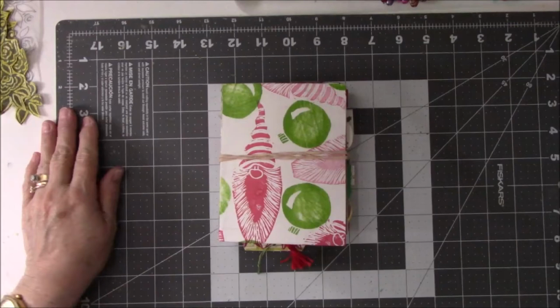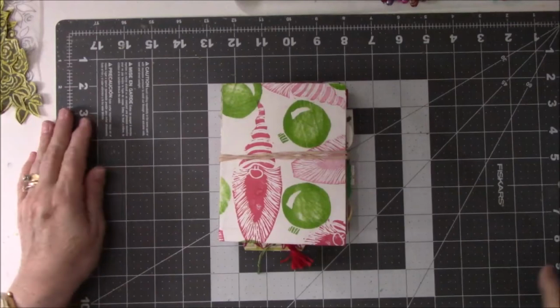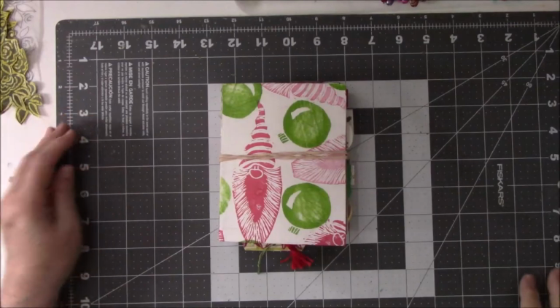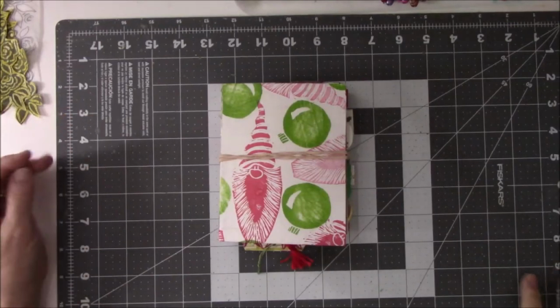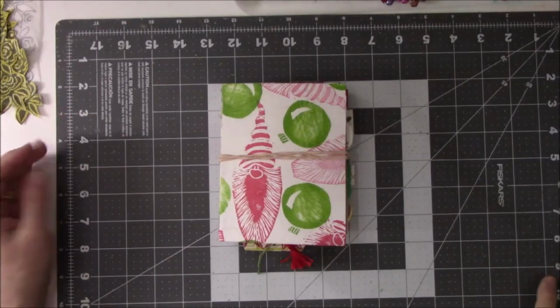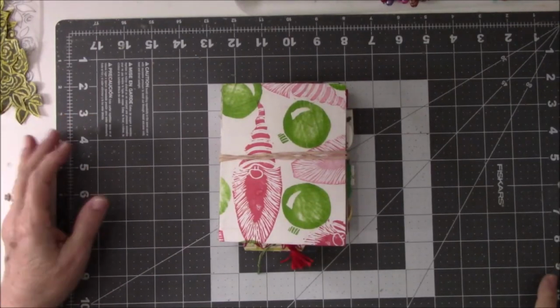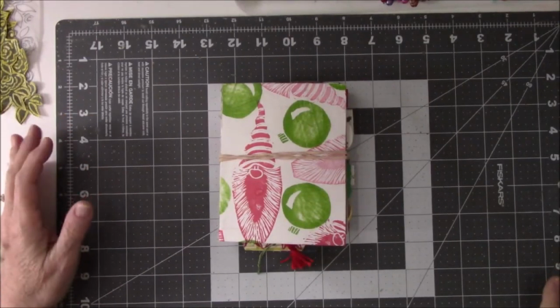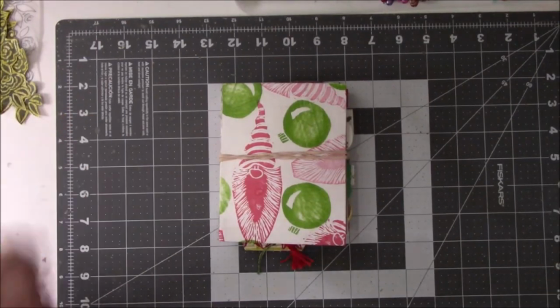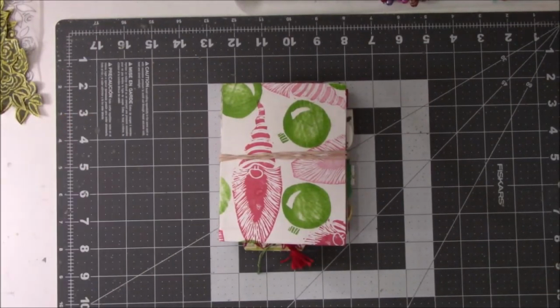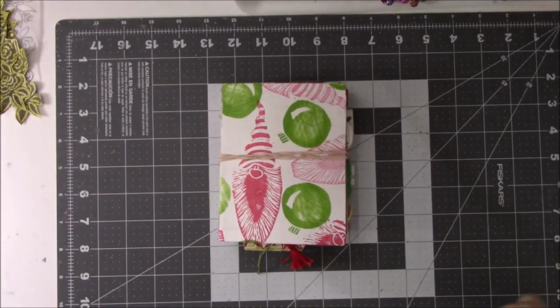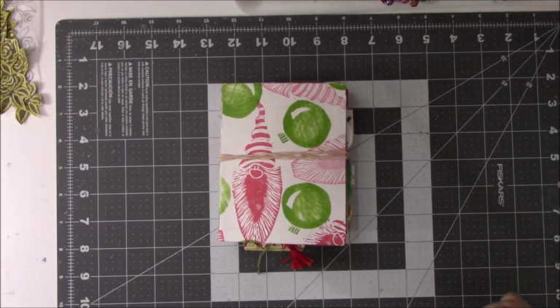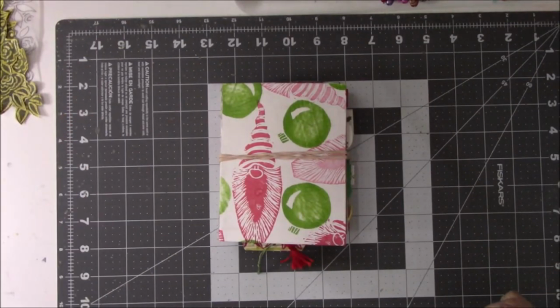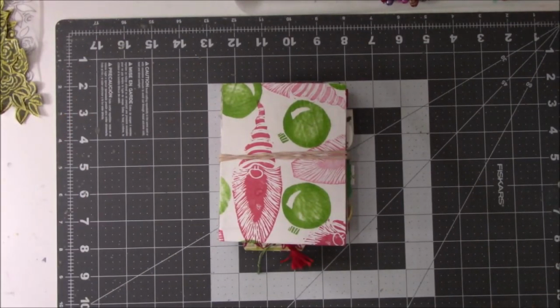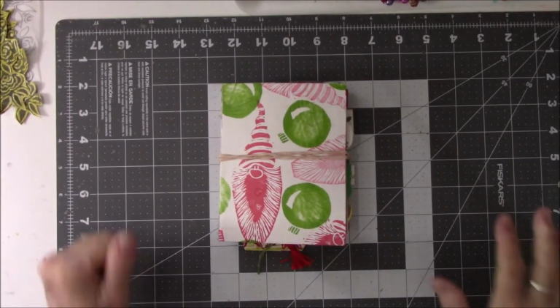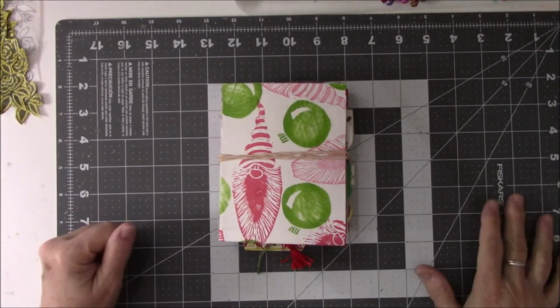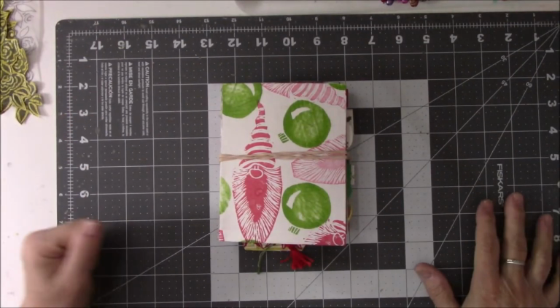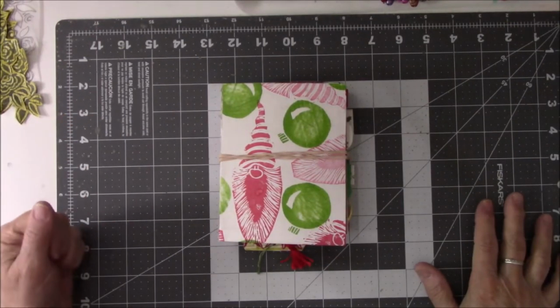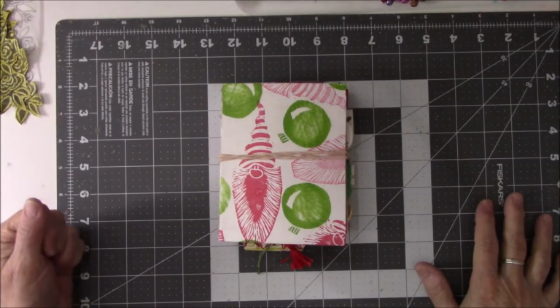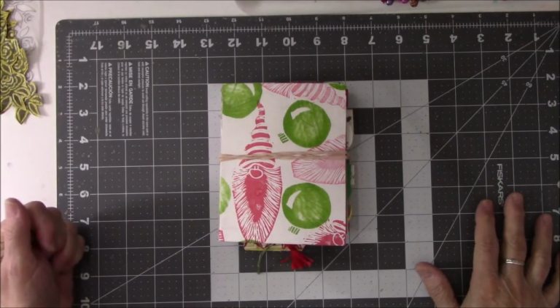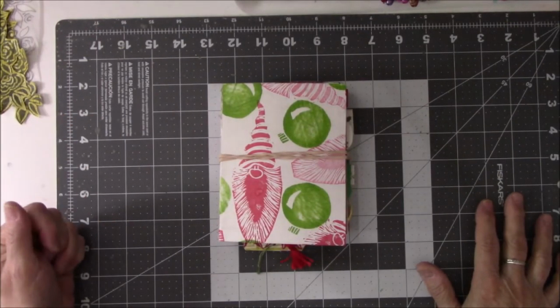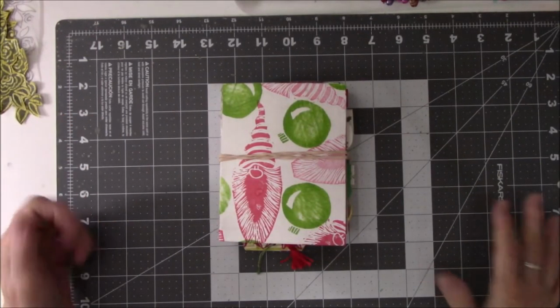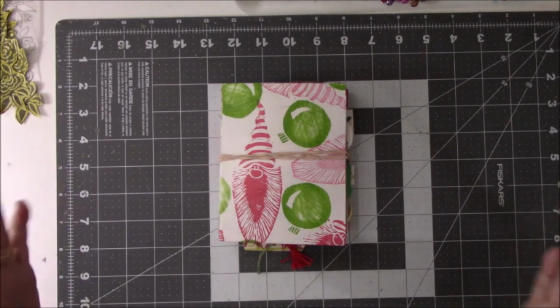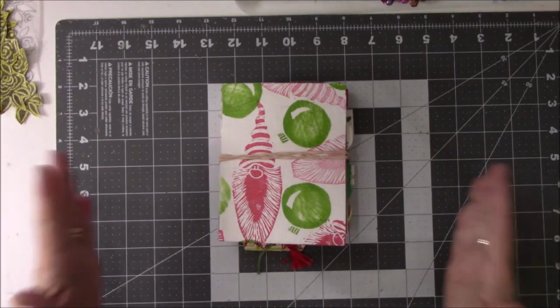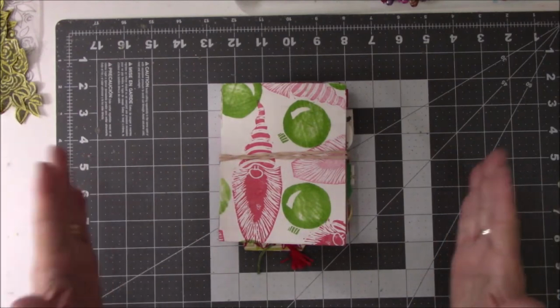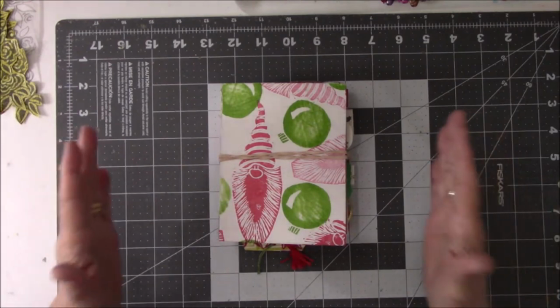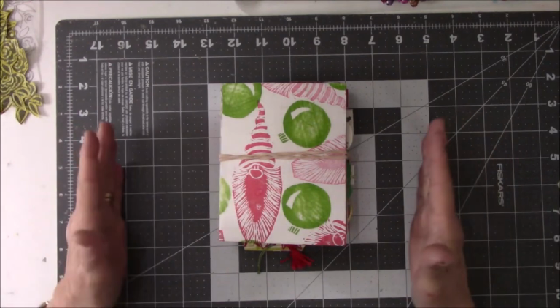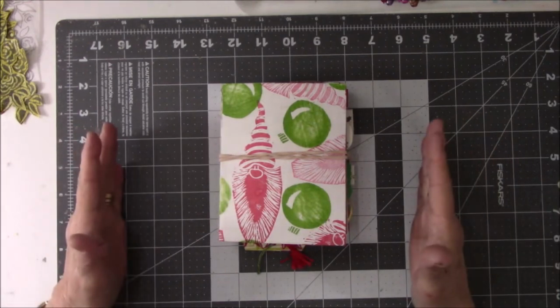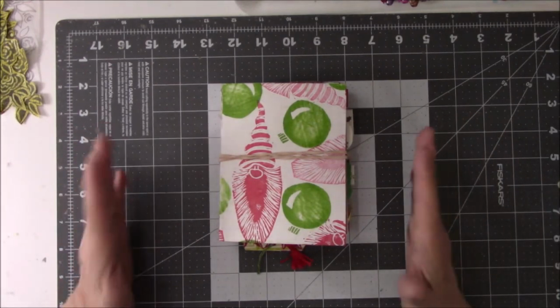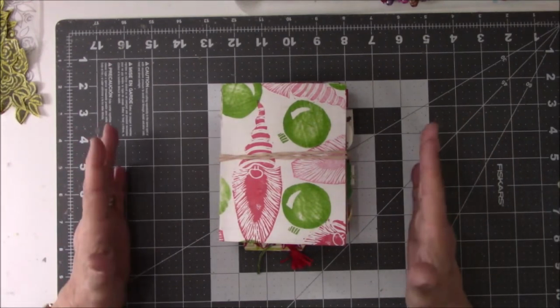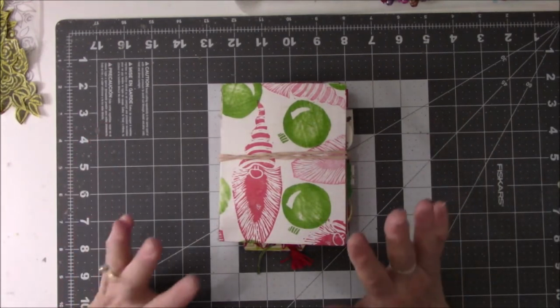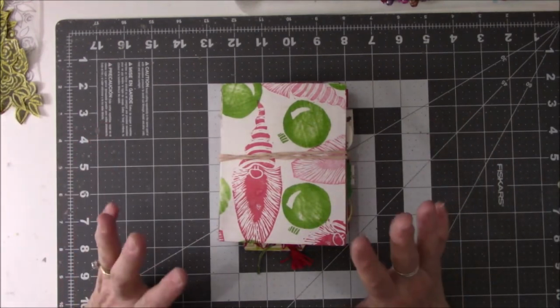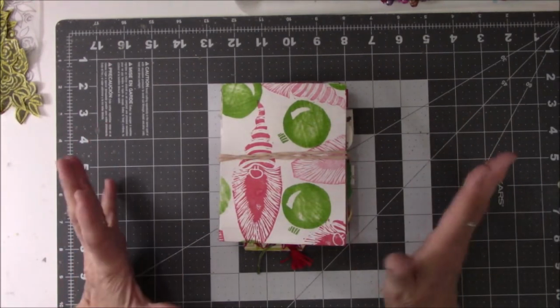Hey everyone, this is Vicki with Messy Table Studio. I'm here today with a book flip. I actually finished a book during COVID.